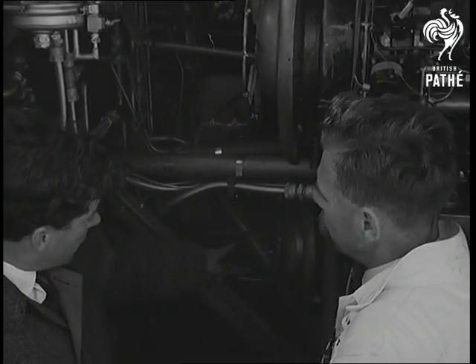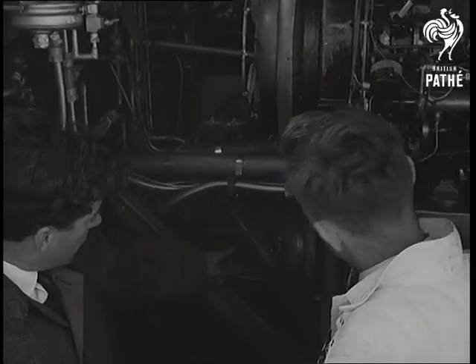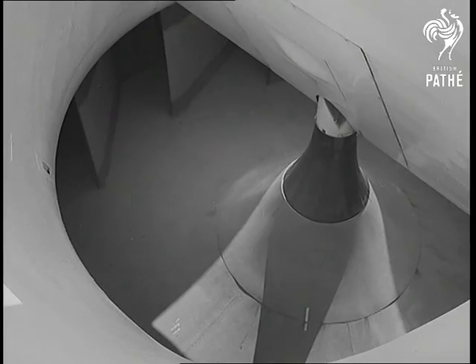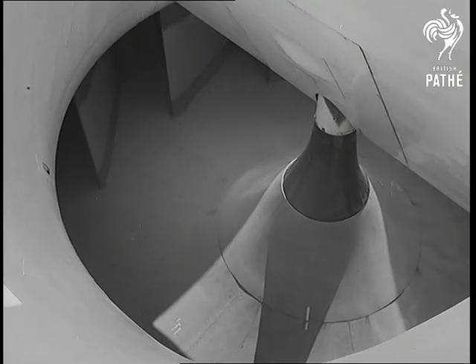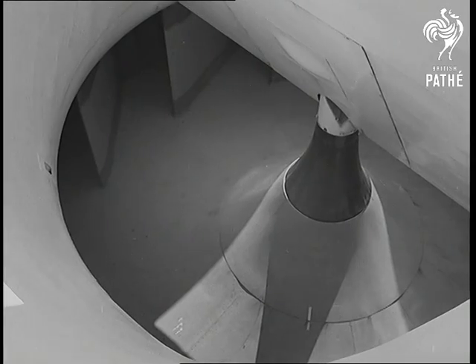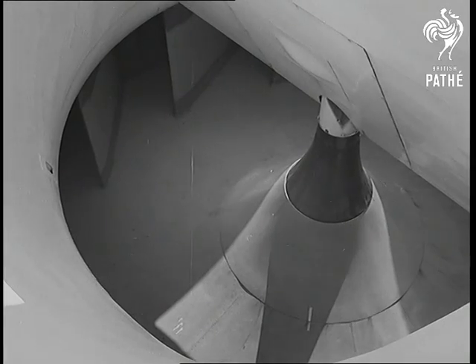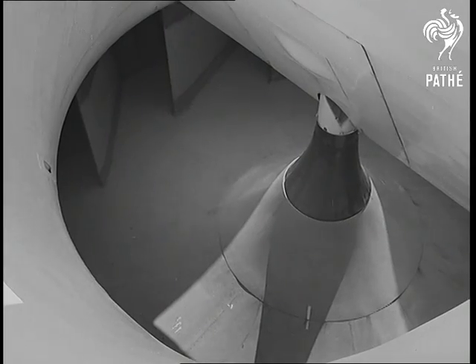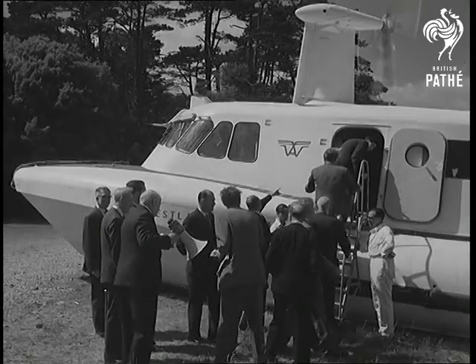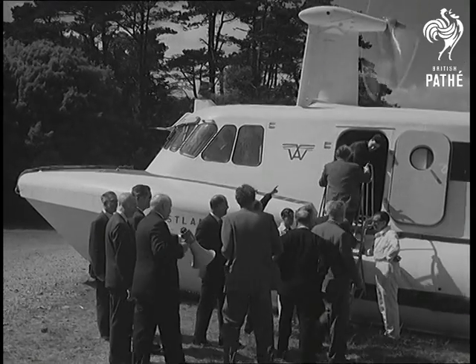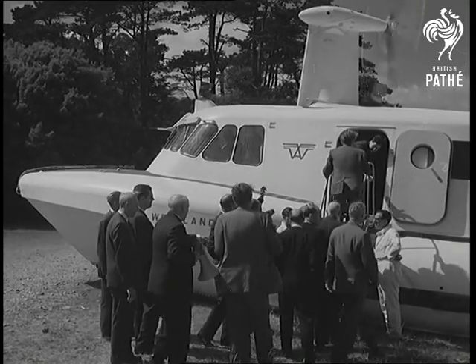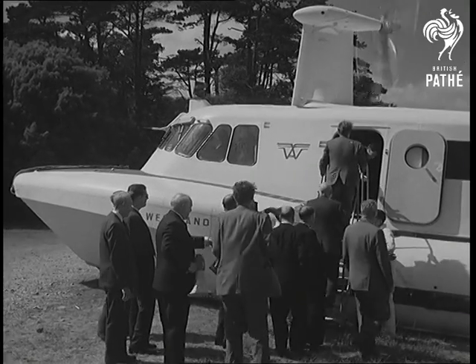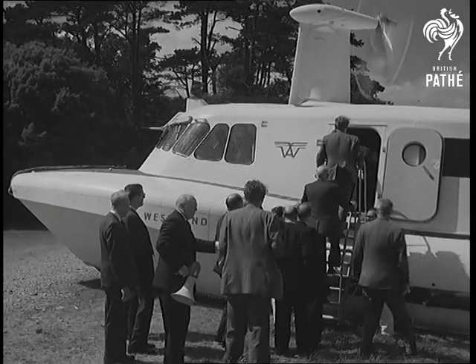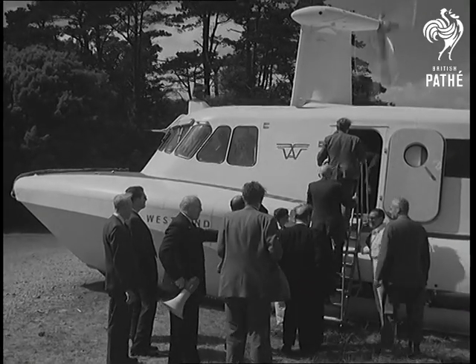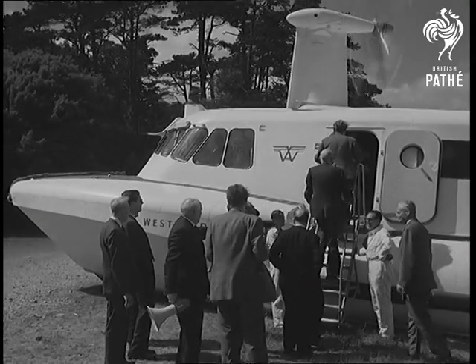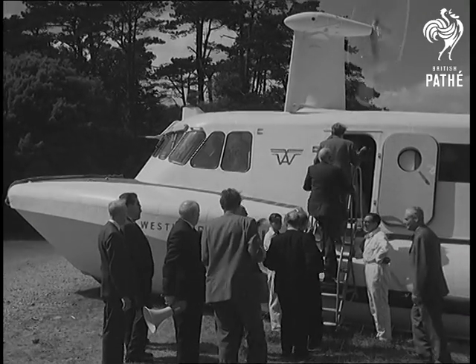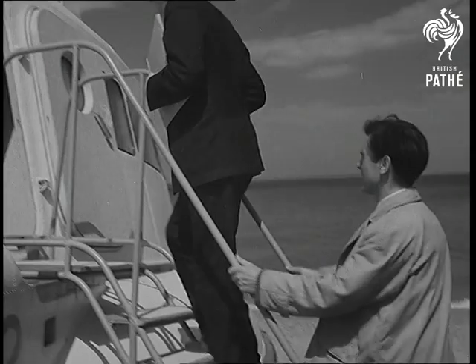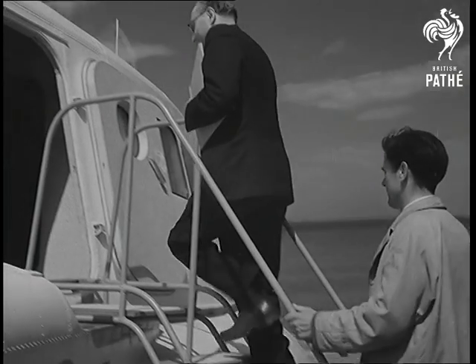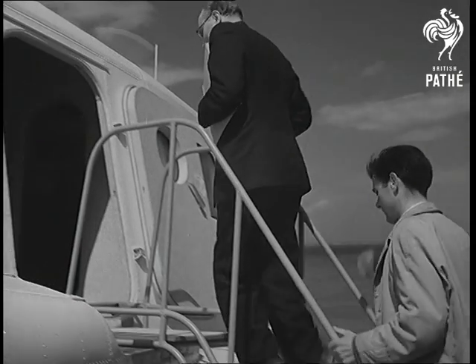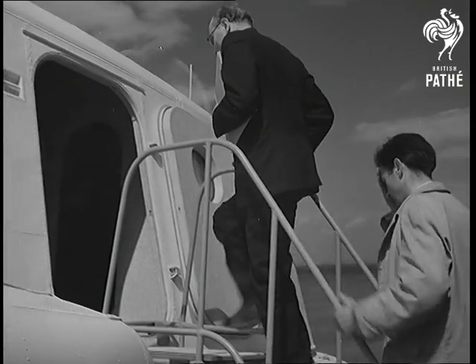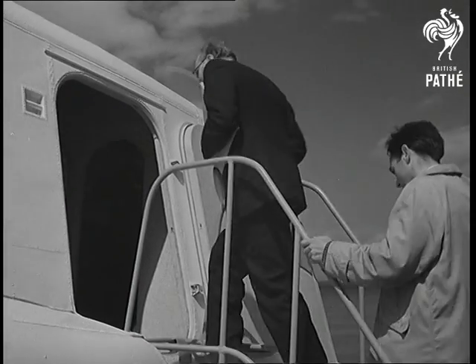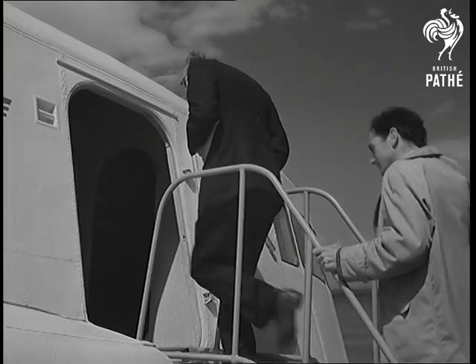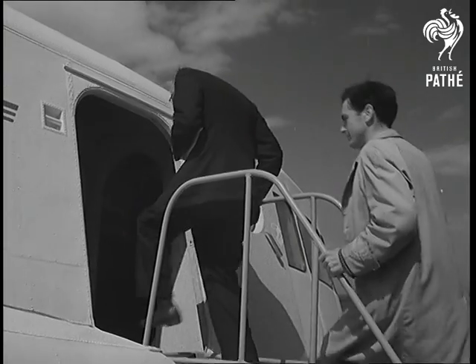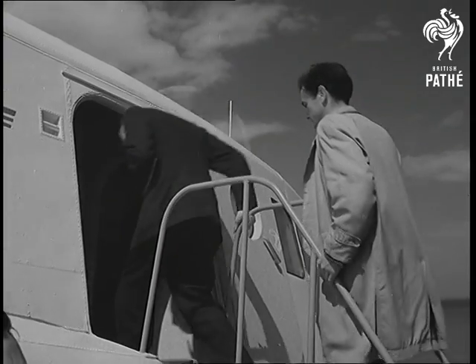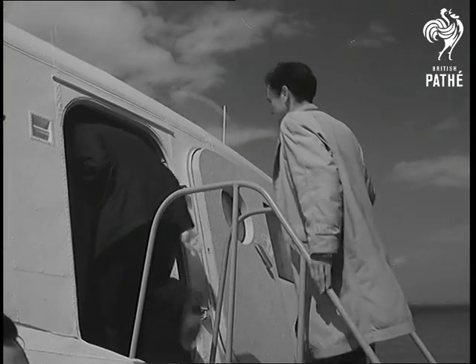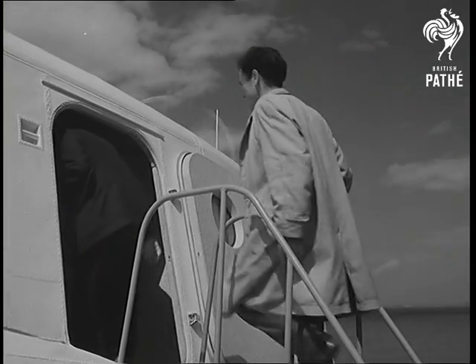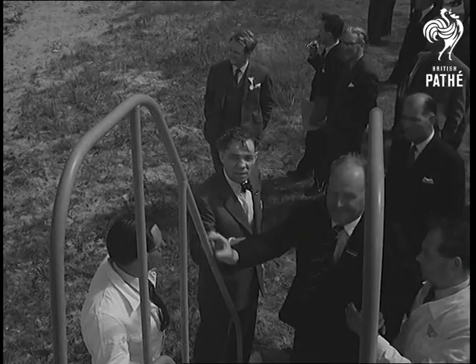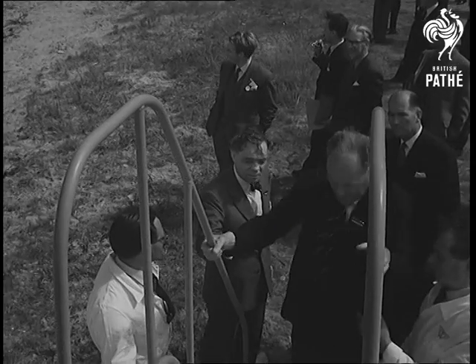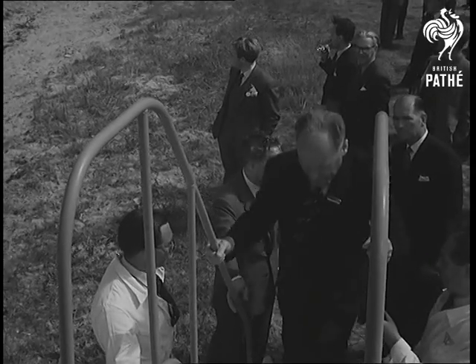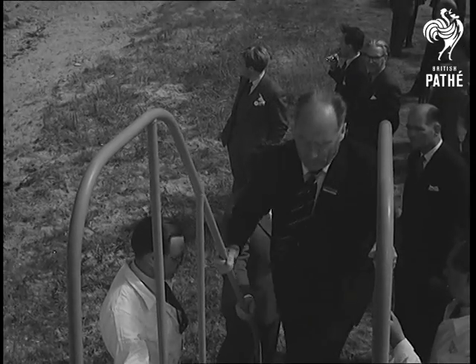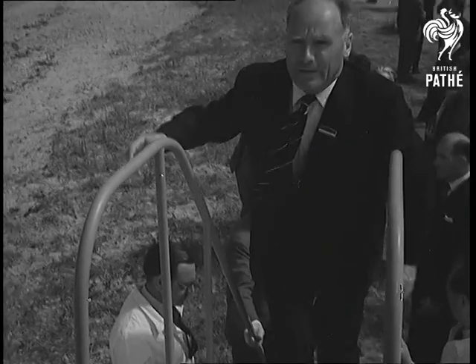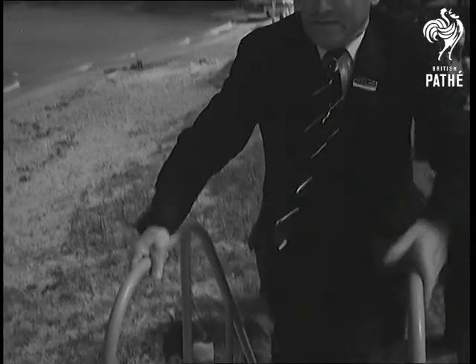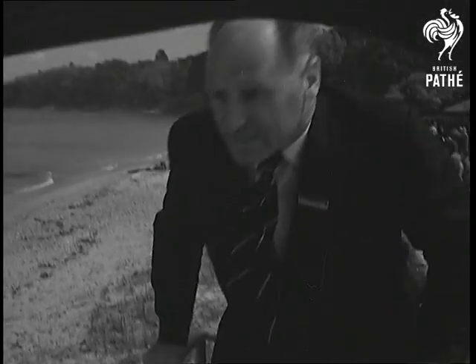Whereas that was a four-ton experimental craft, this 27-ton job is the first really practical passenger-carrying hovercraft. In fact, you could call it a hover bus. It can seat 76 people.